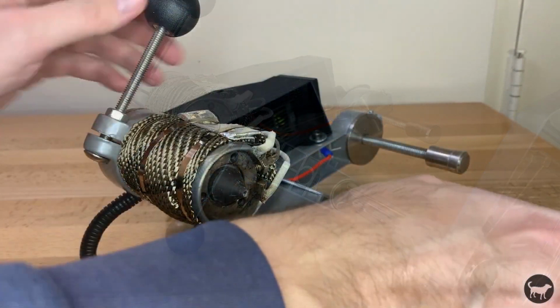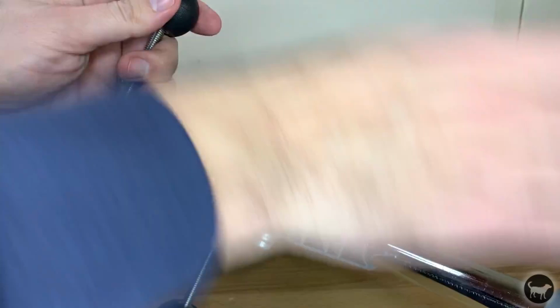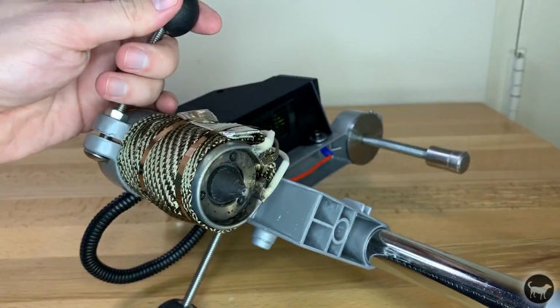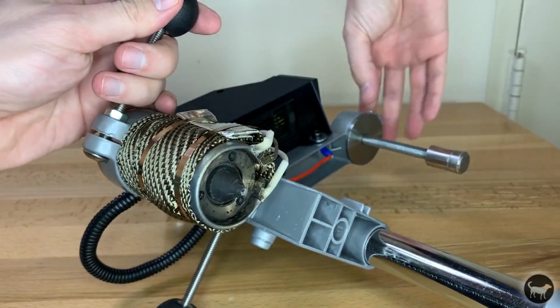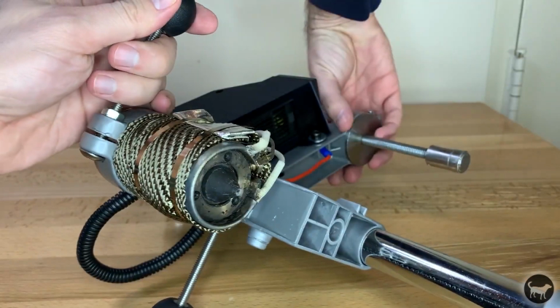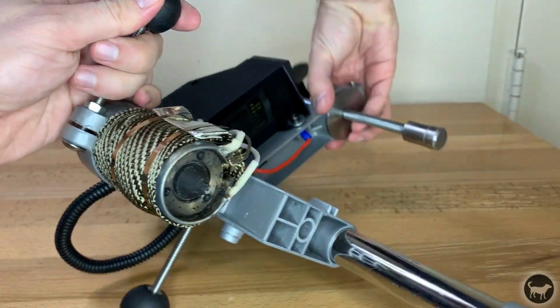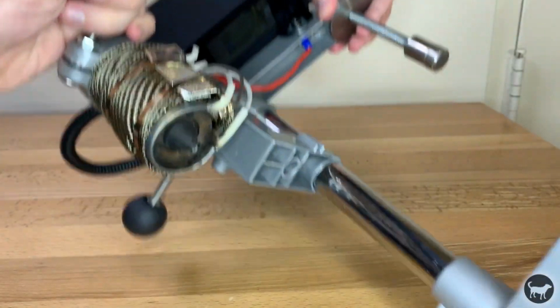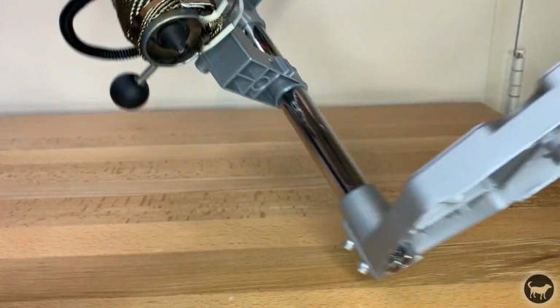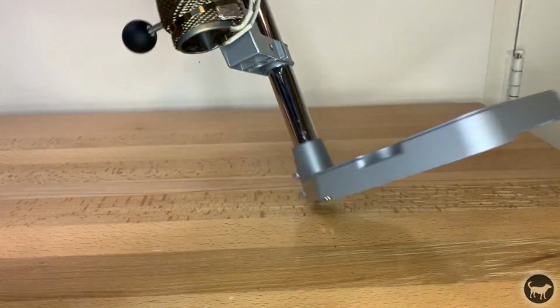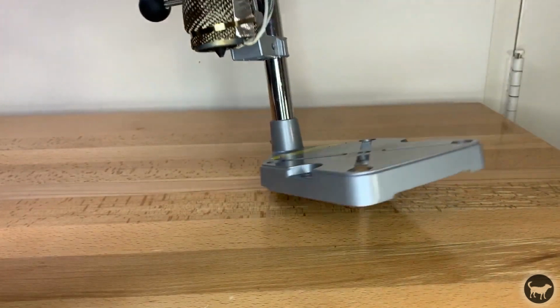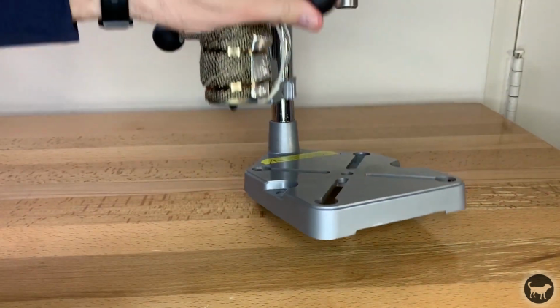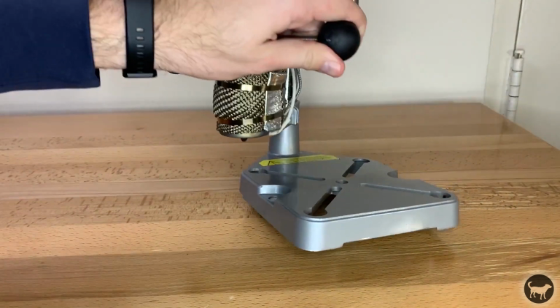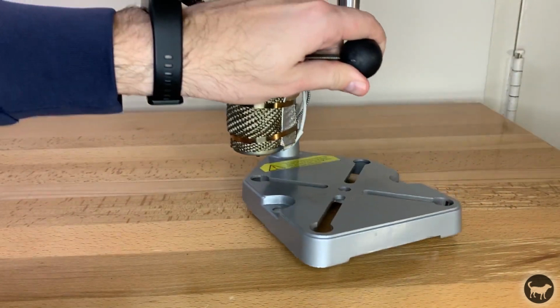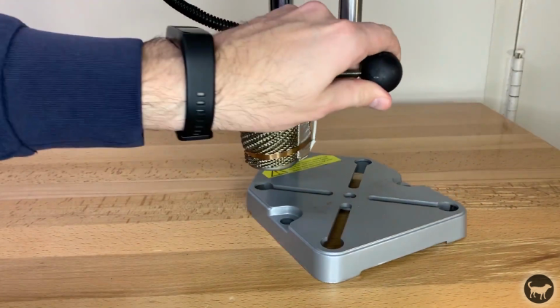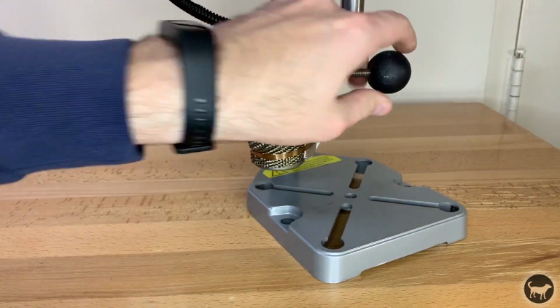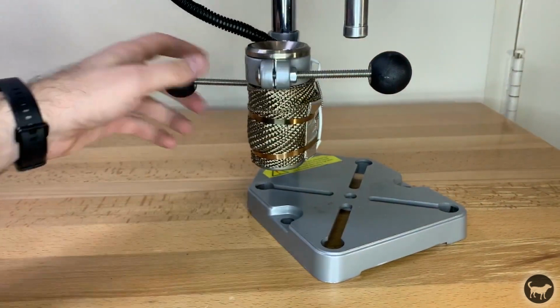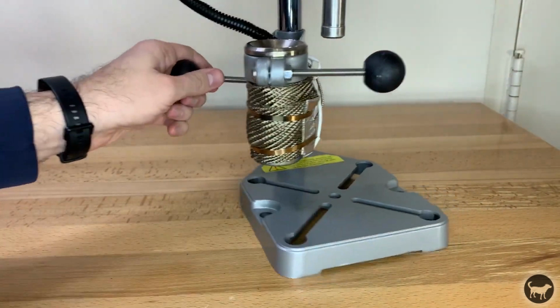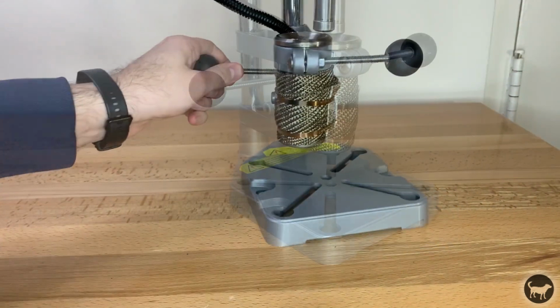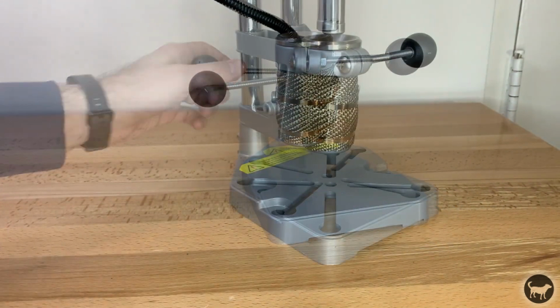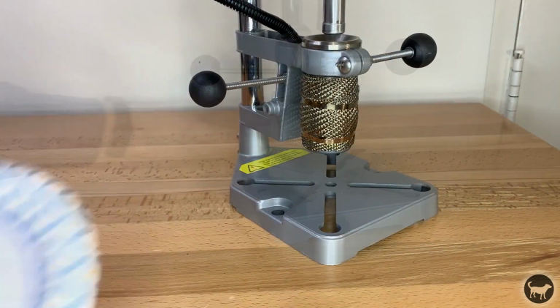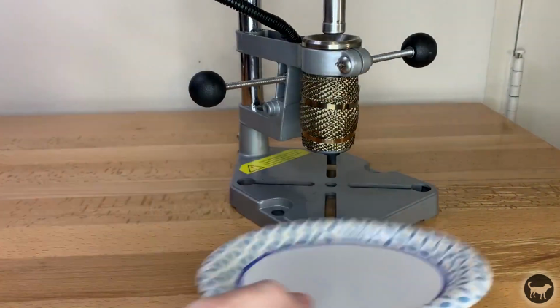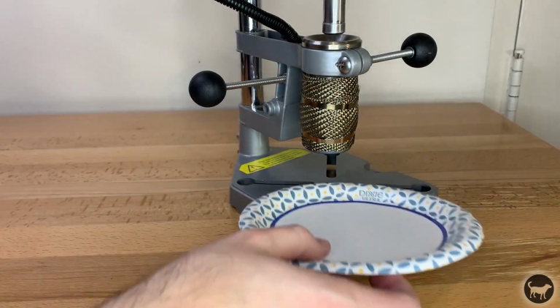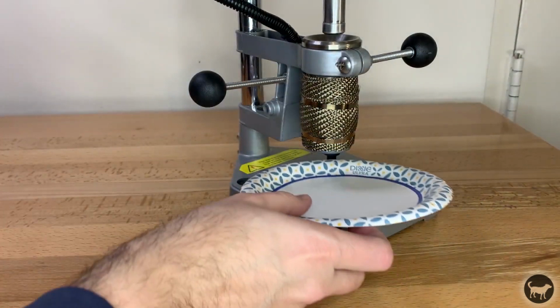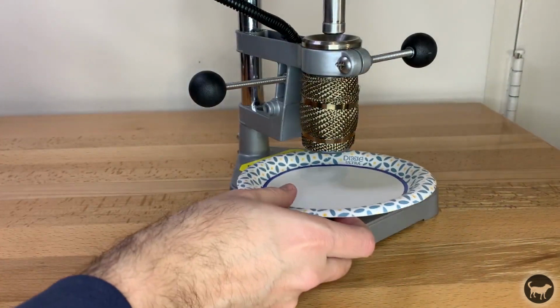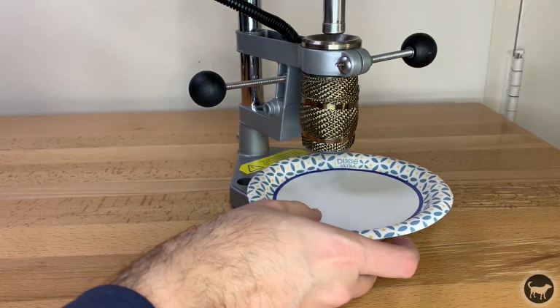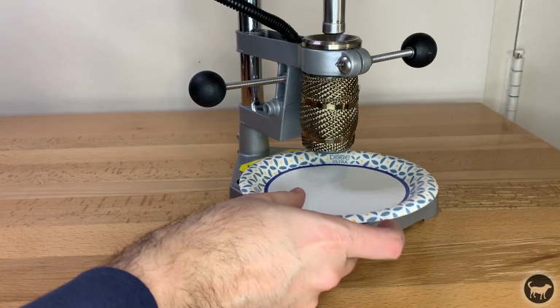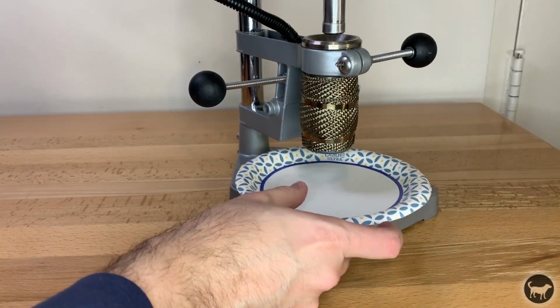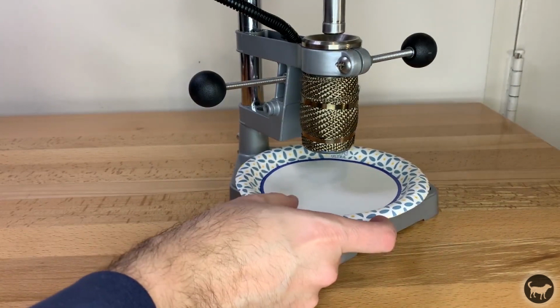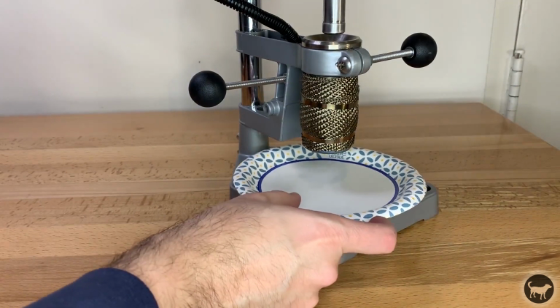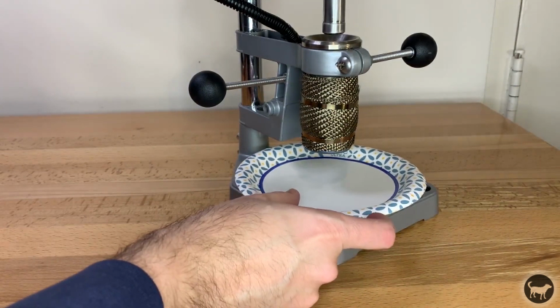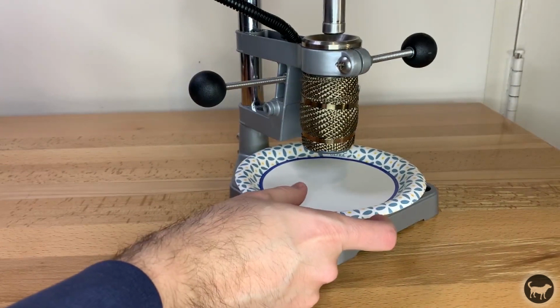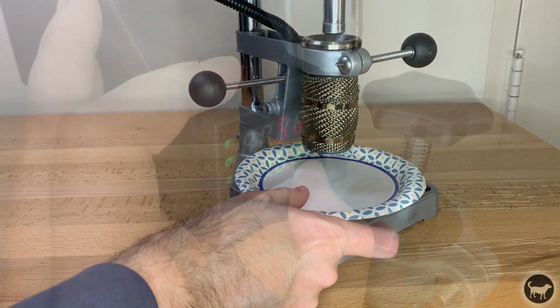Then place the machine back upright. I like to place a paper plate underneath the now open nozzle to catch any debris.